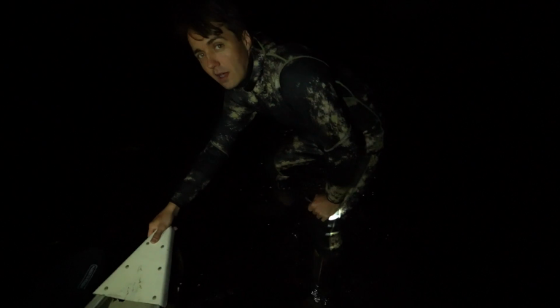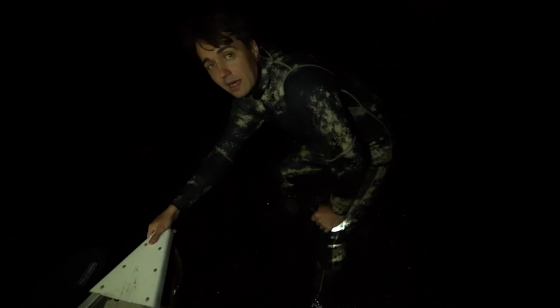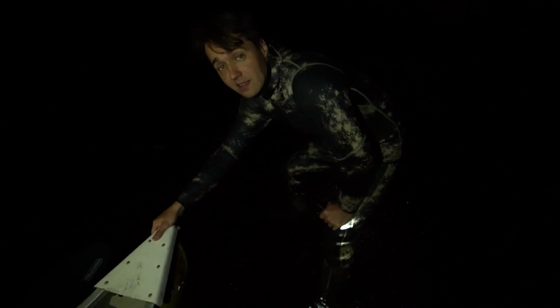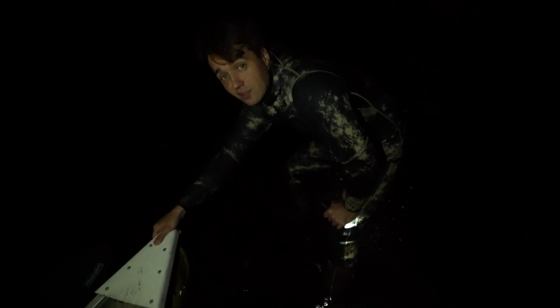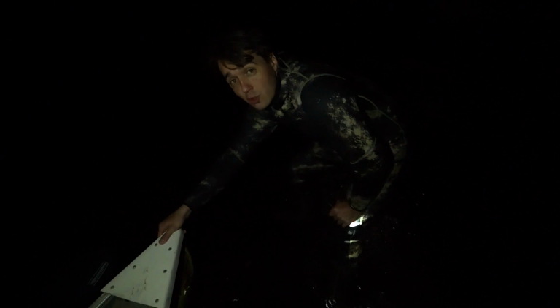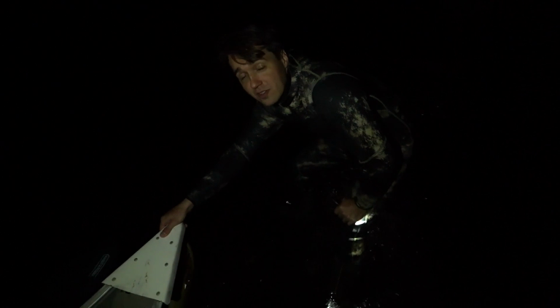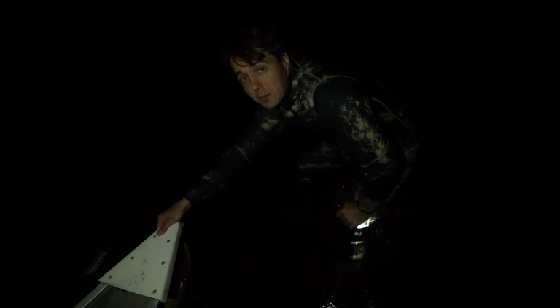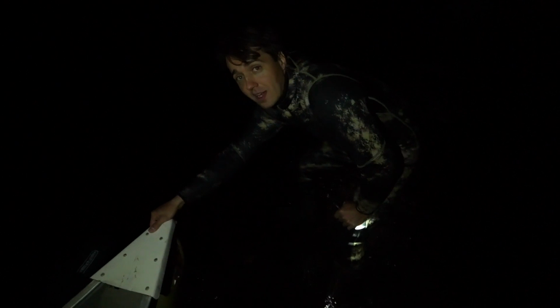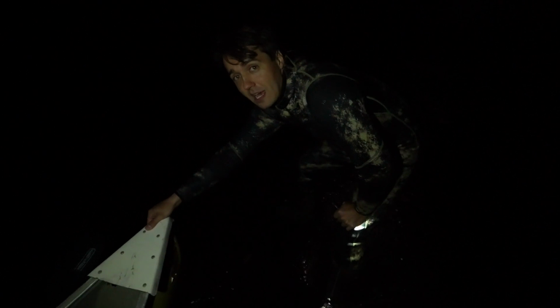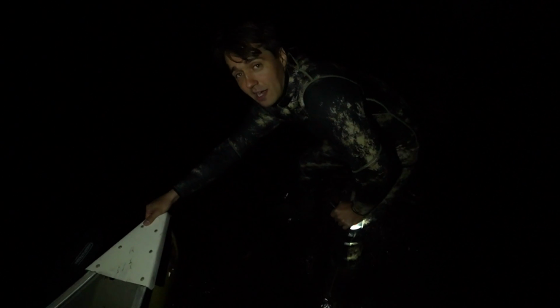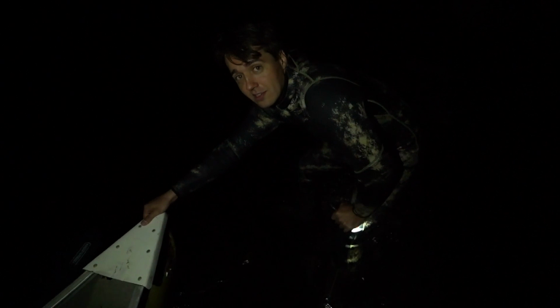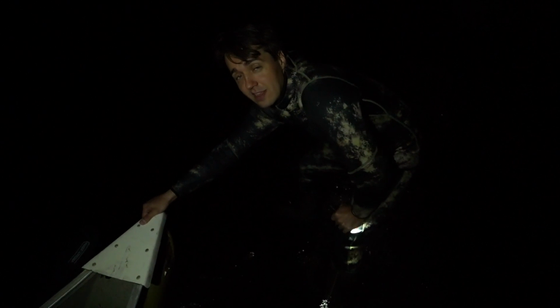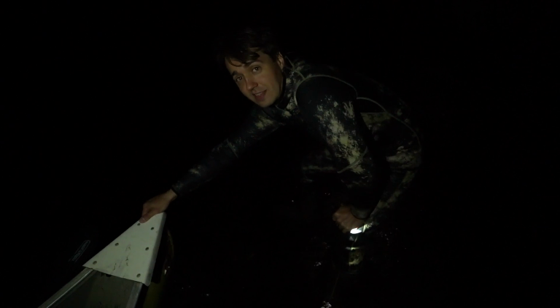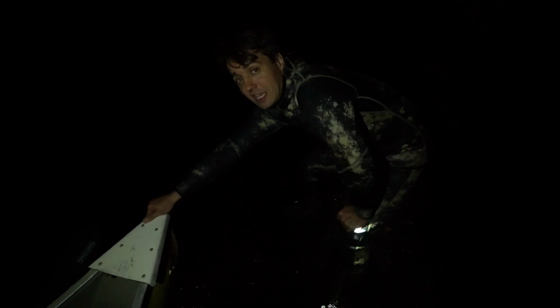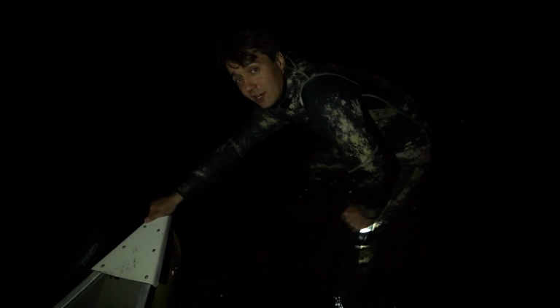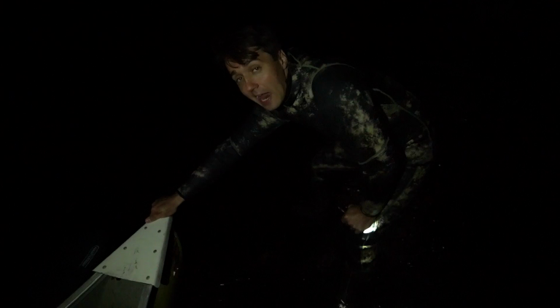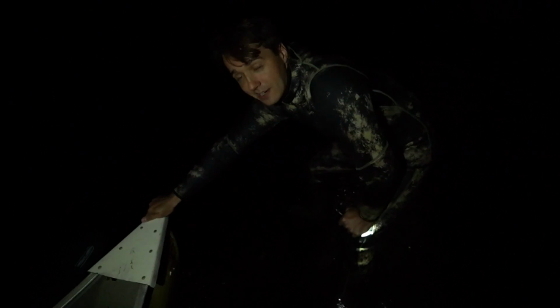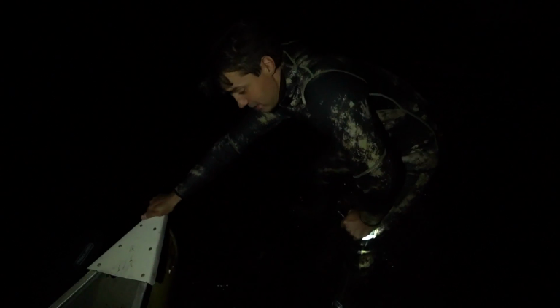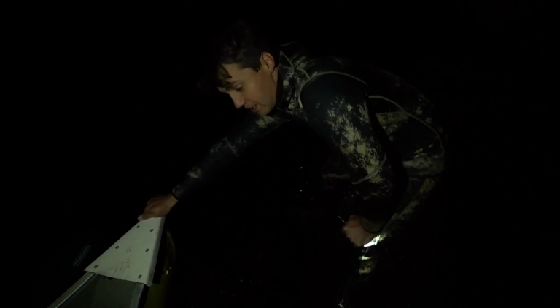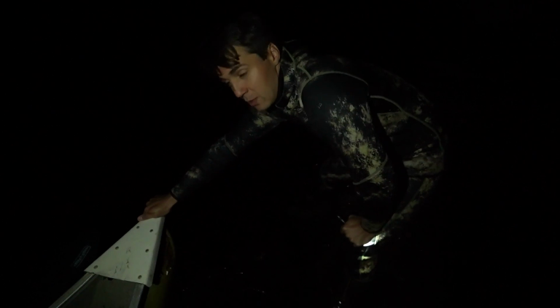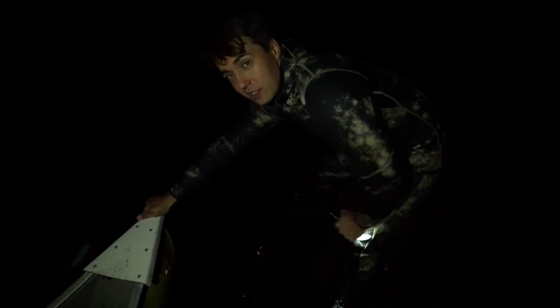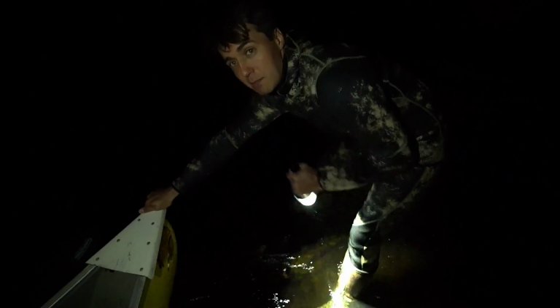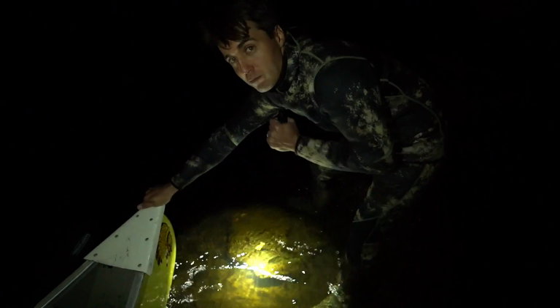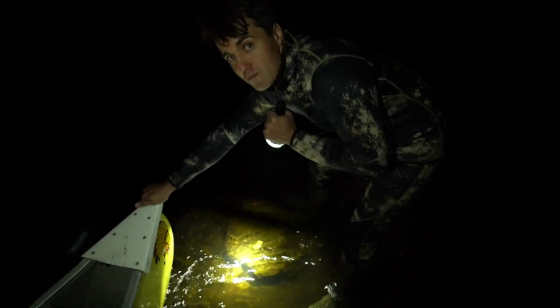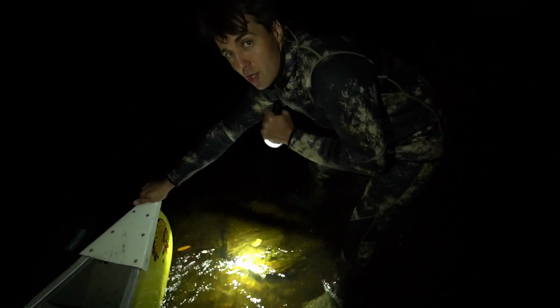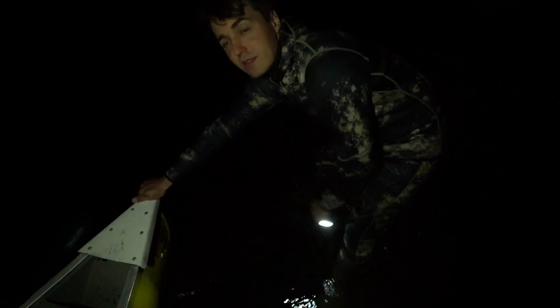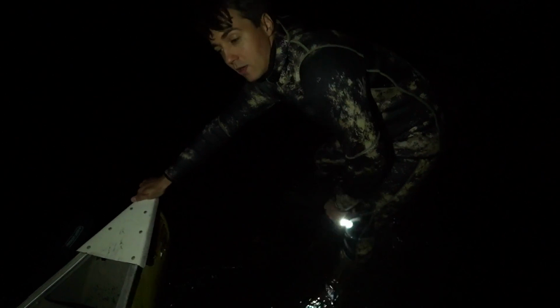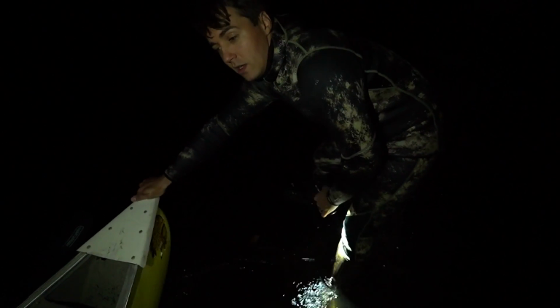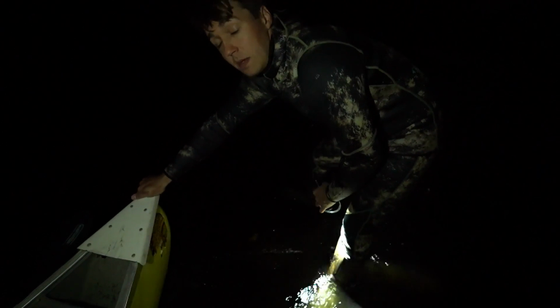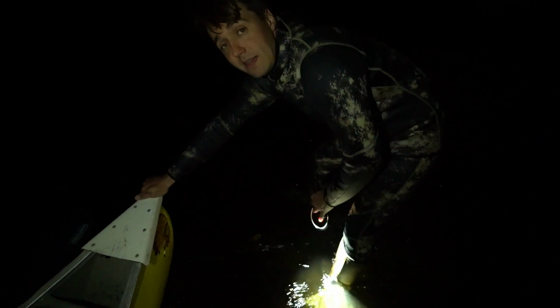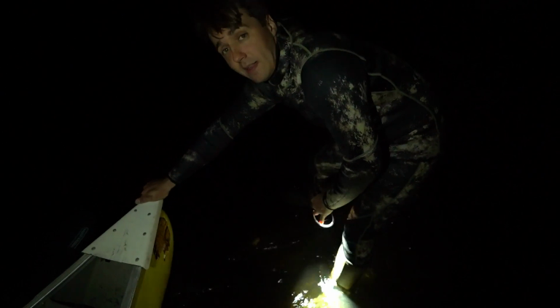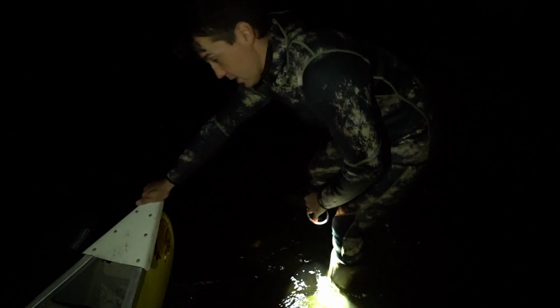Alright guys, it is super, super dark now. Kyle says he thinks he heard an alligator earlier. We're in a deep, like burp sound situation — so we might die. Let's go.